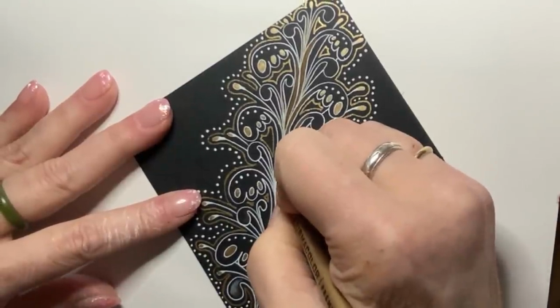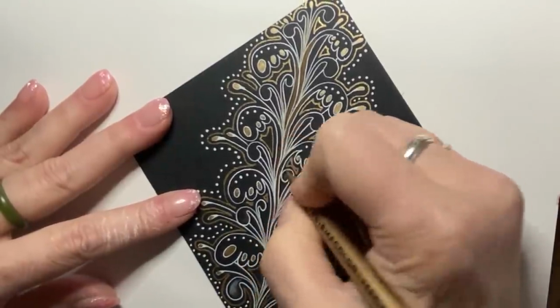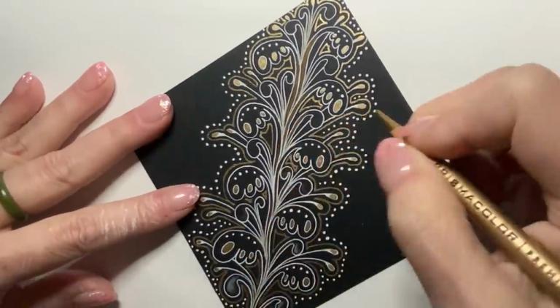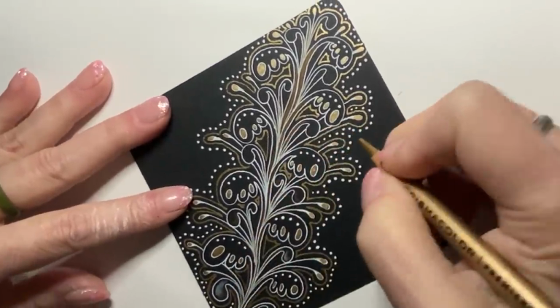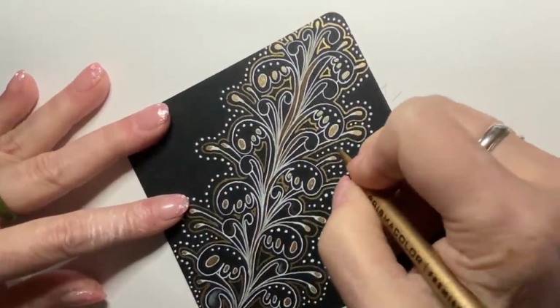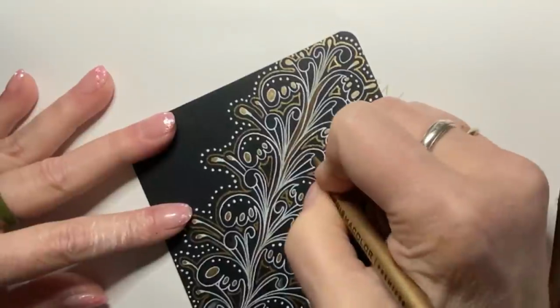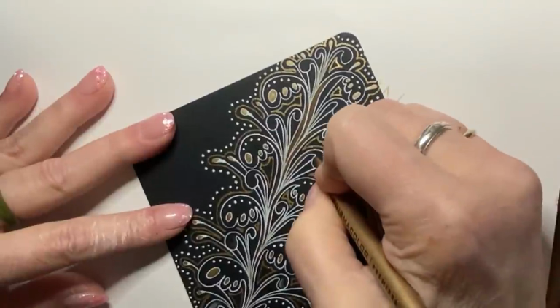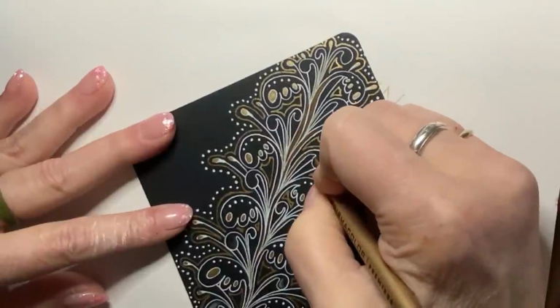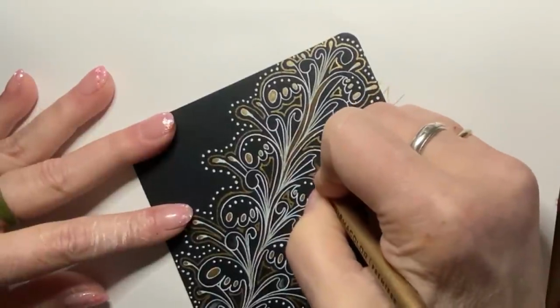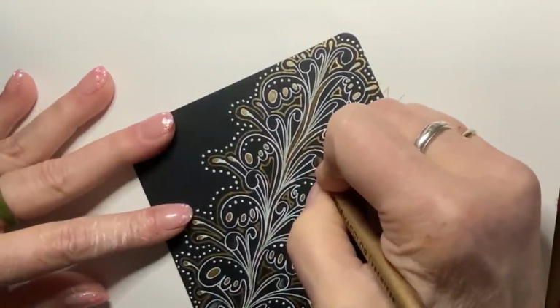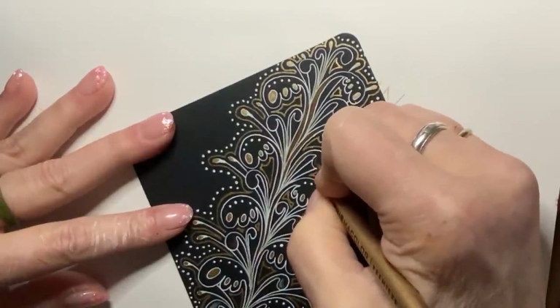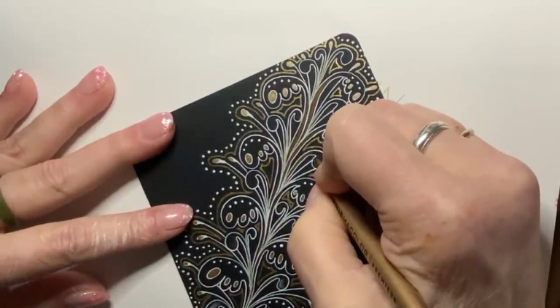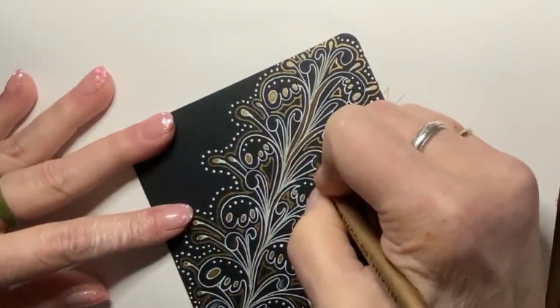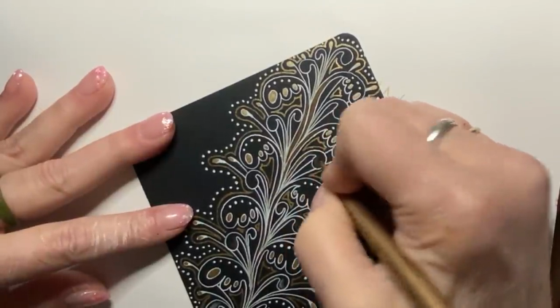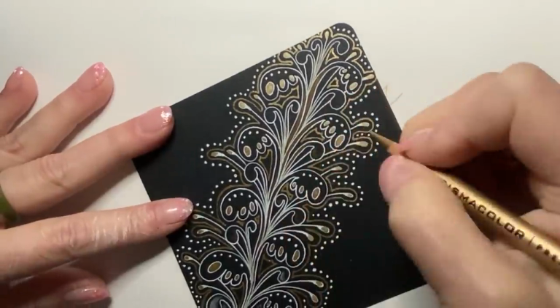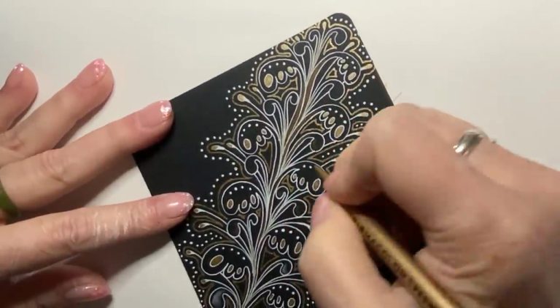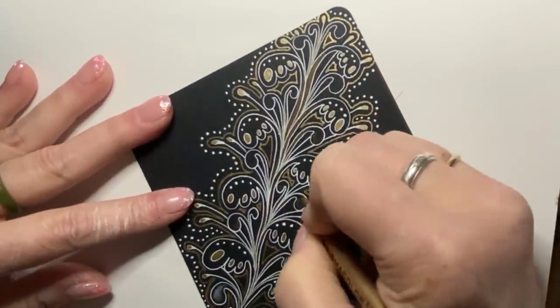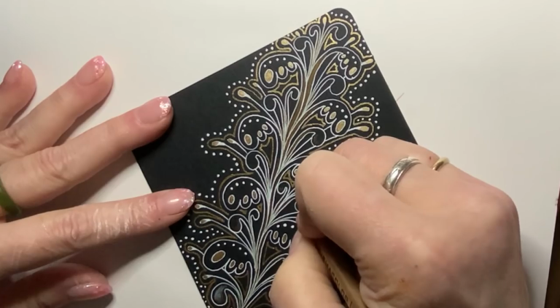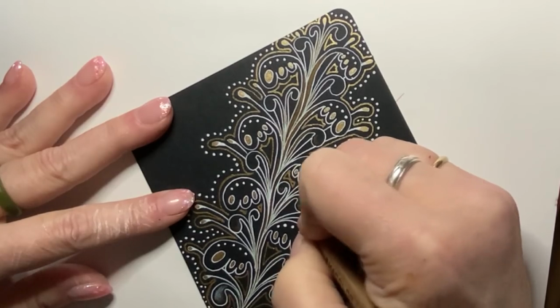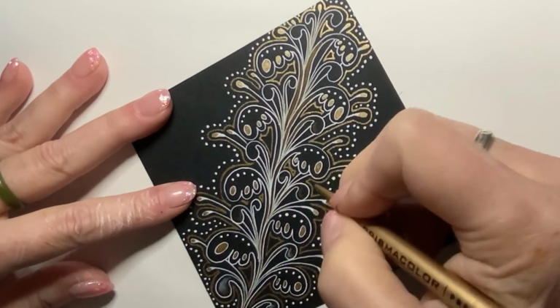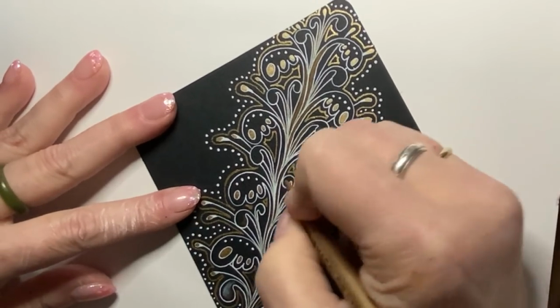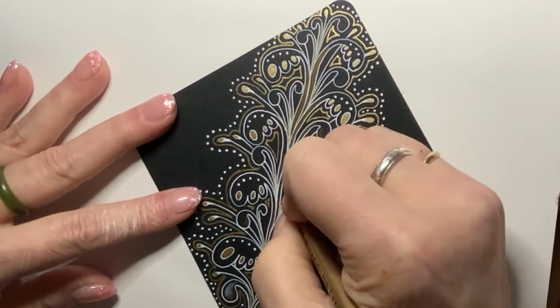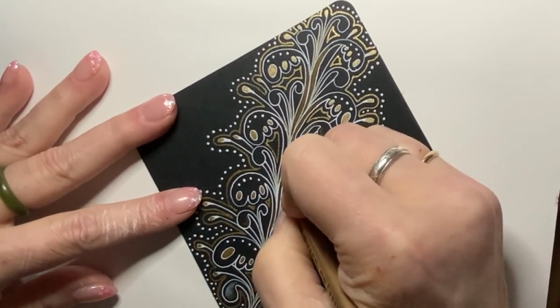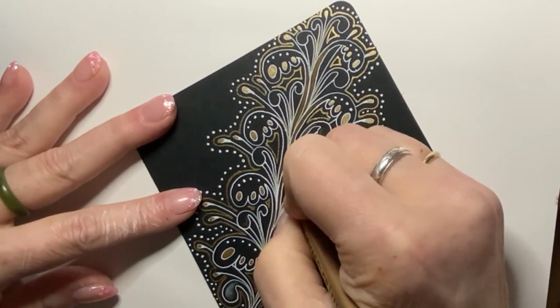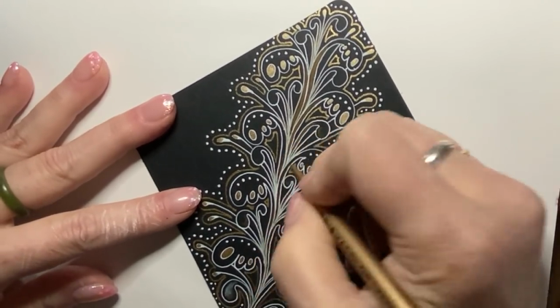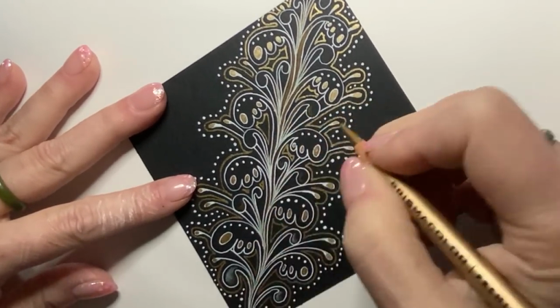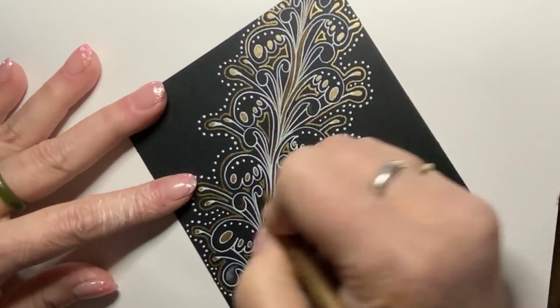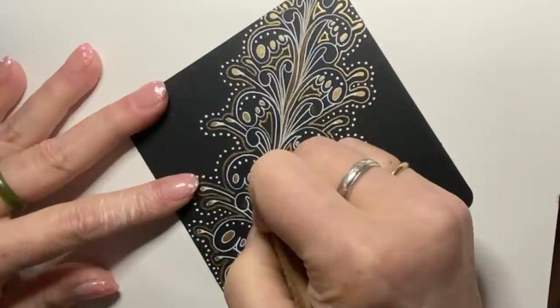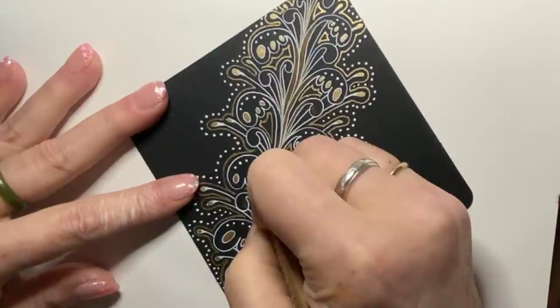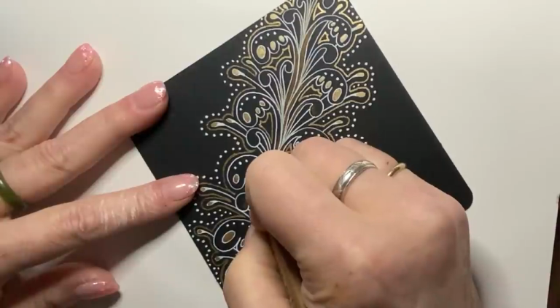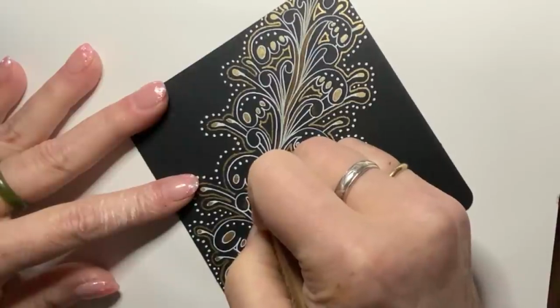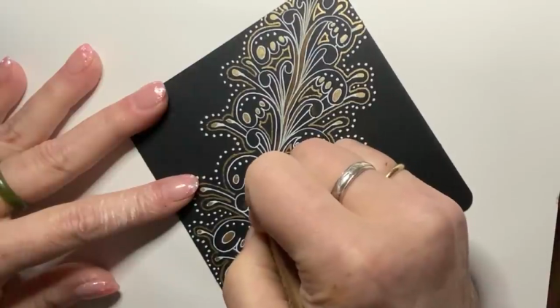You don't always need a lot — sometimes just a hint of it will do. That's a lovely pencil — I do like my Prismacolors.